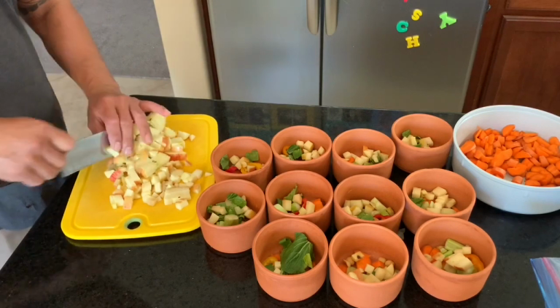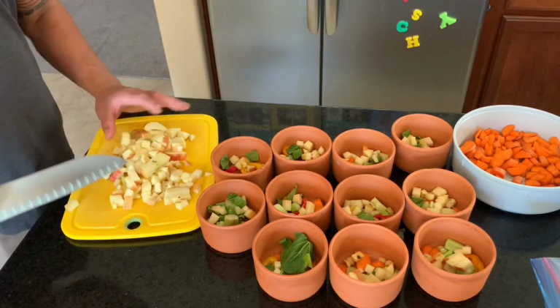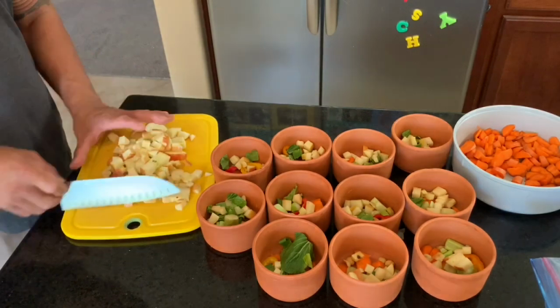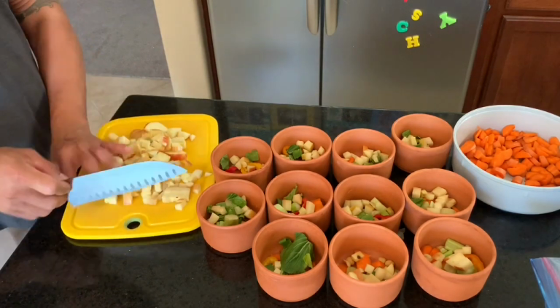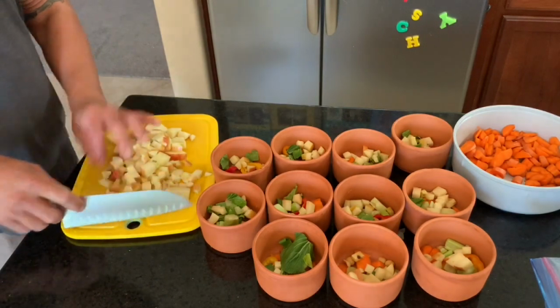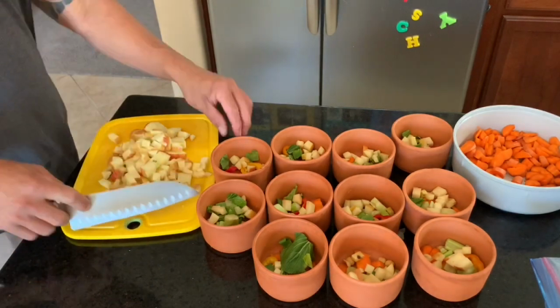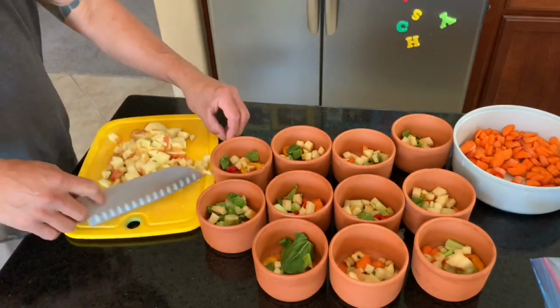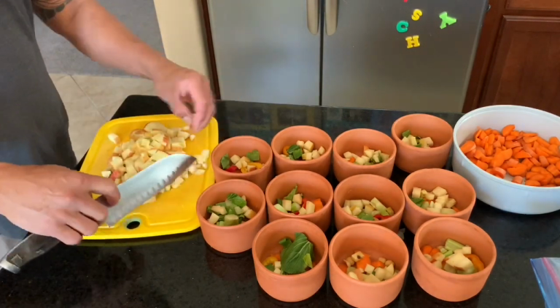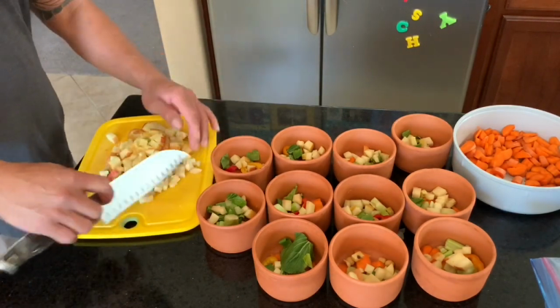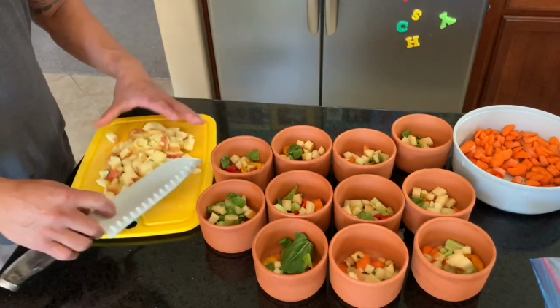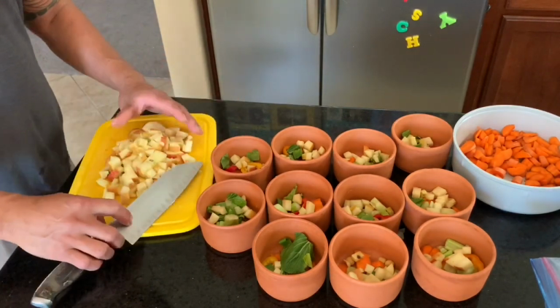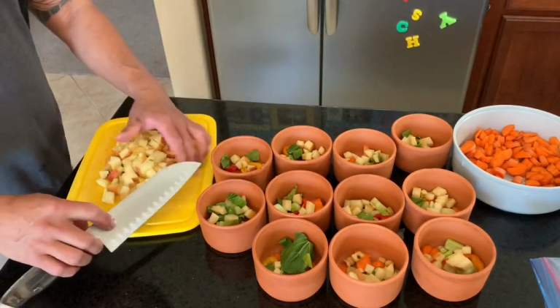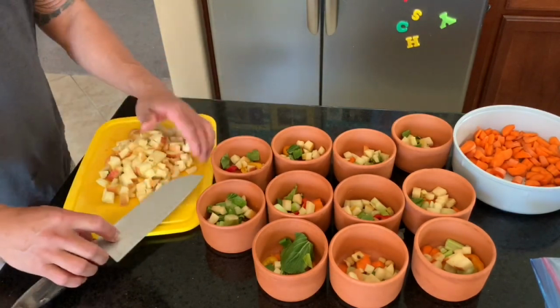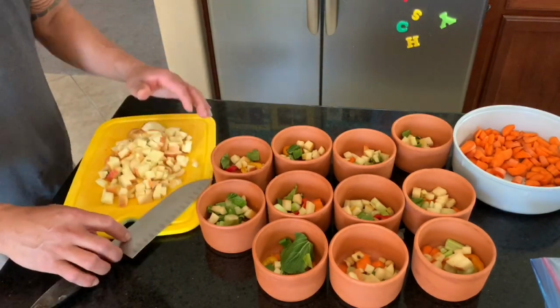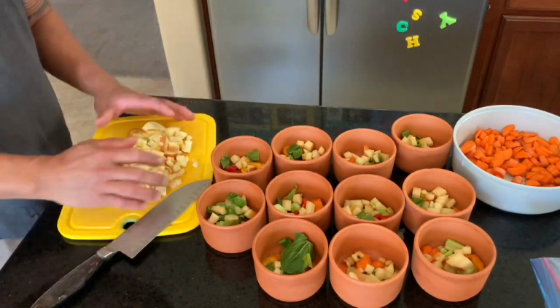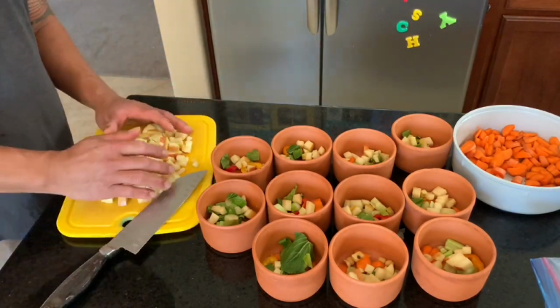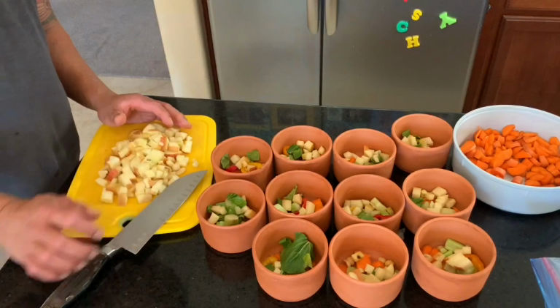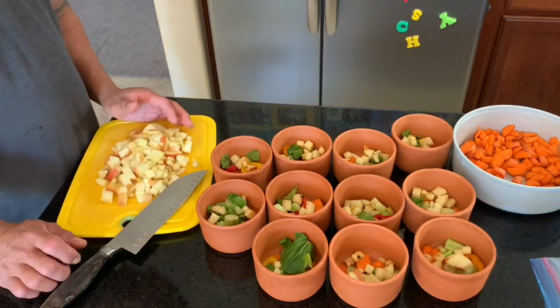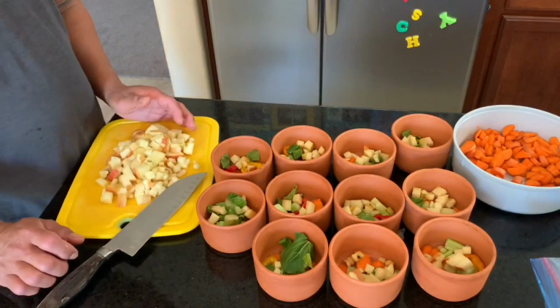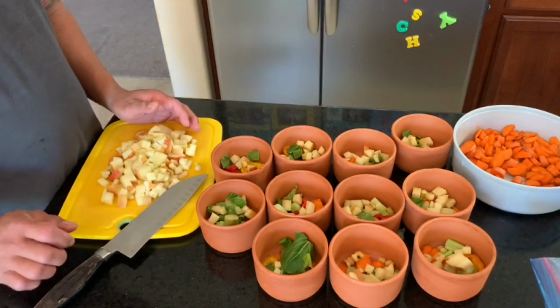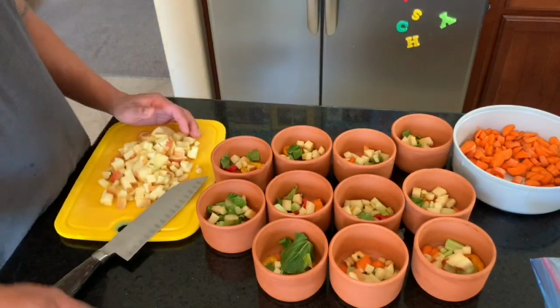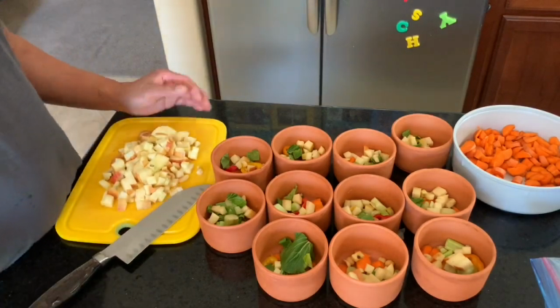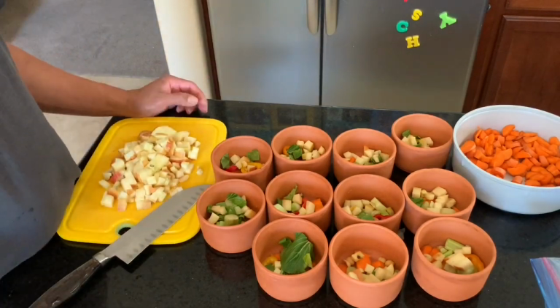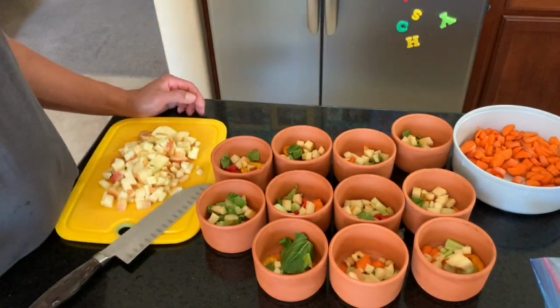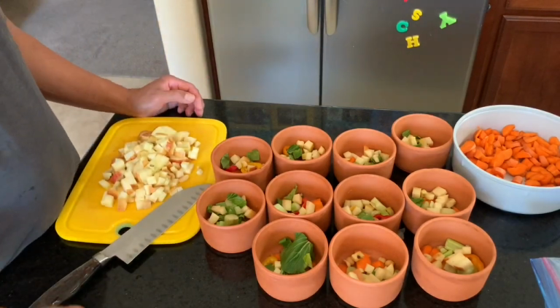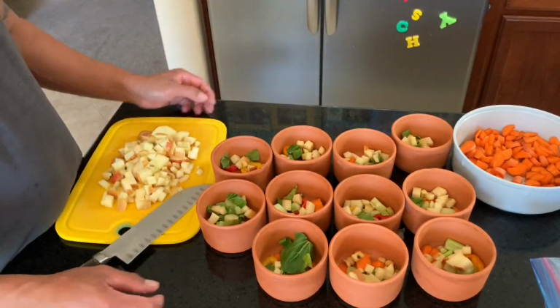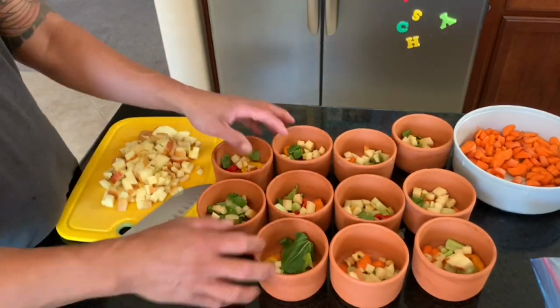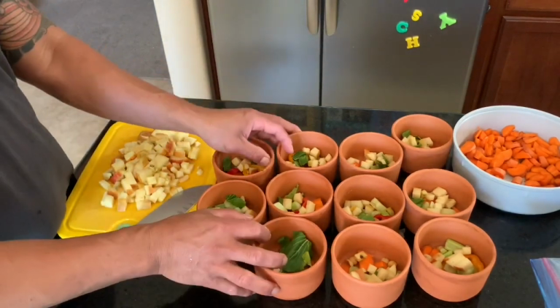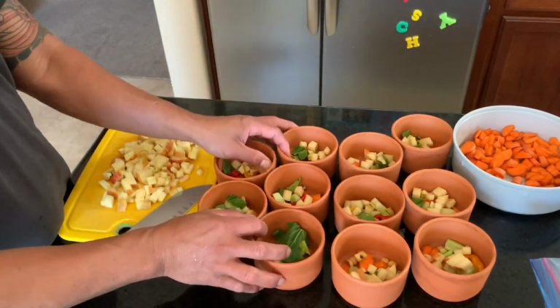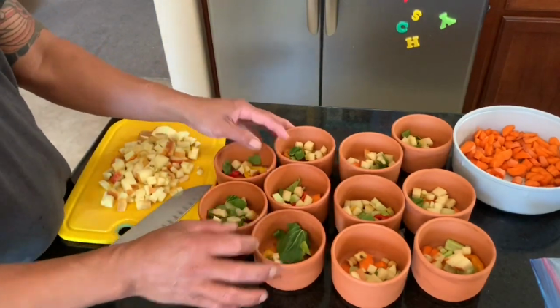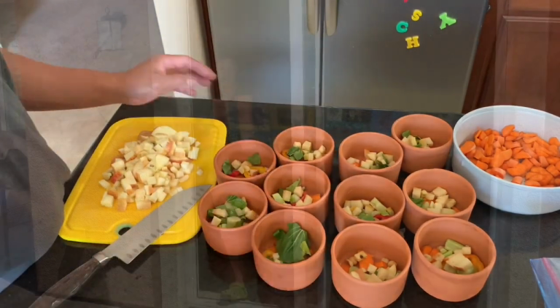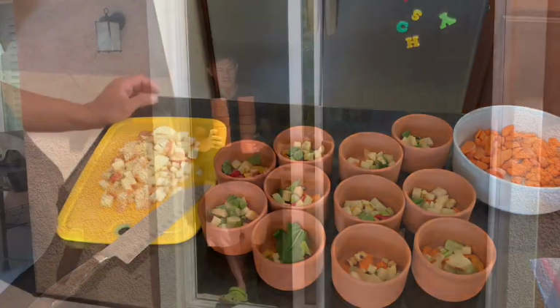And there it is. See you later at the backyard — we're gonna feed this to my birds.